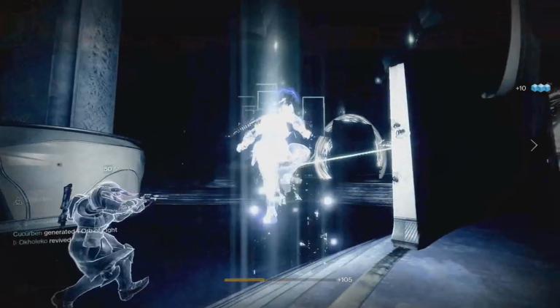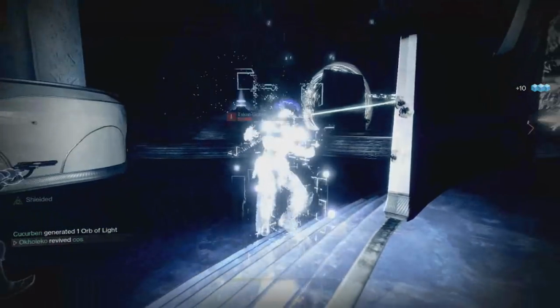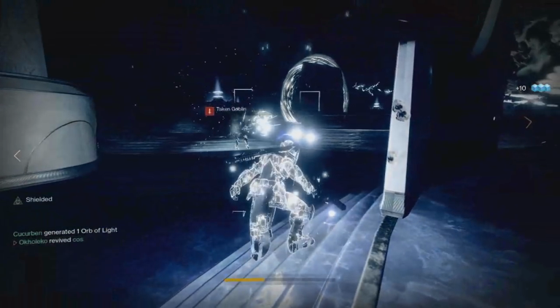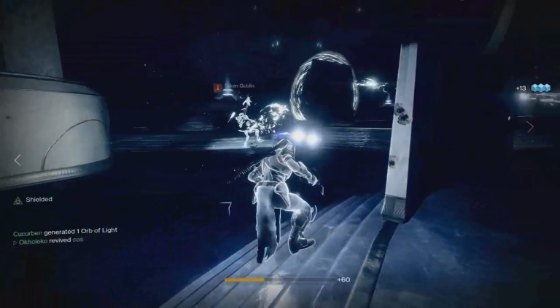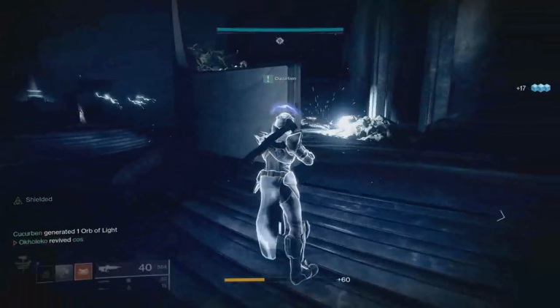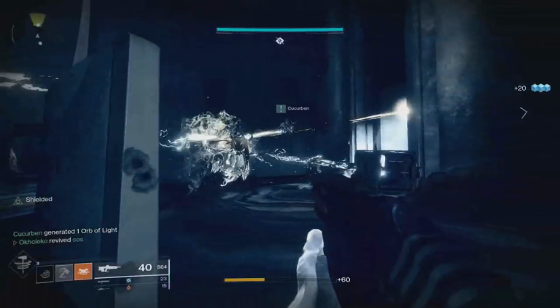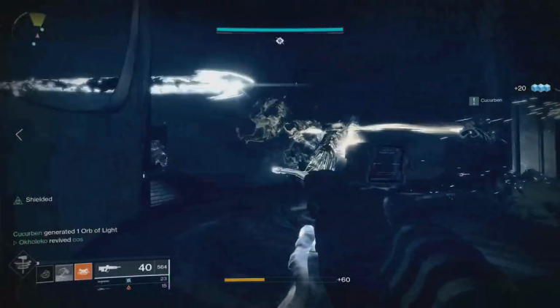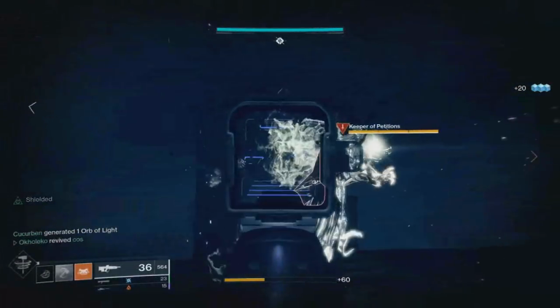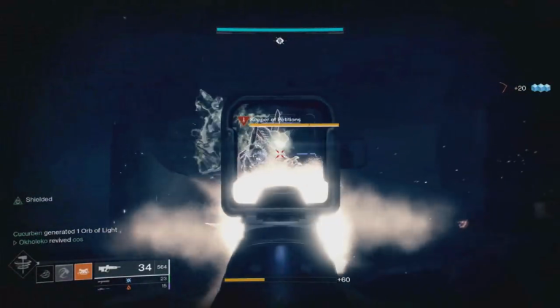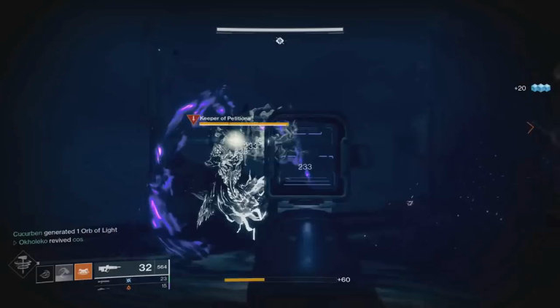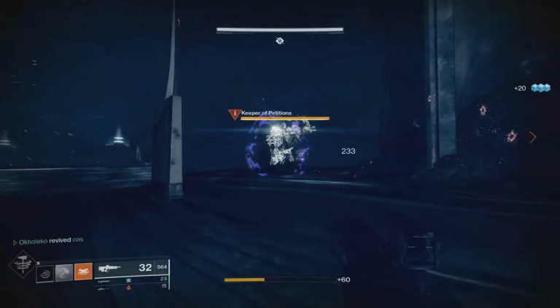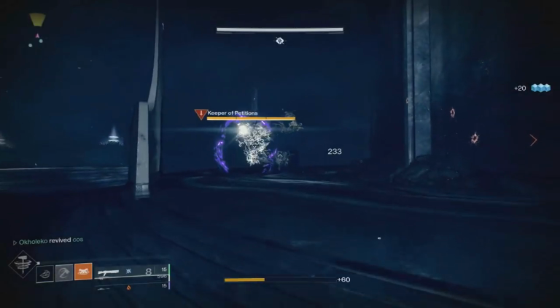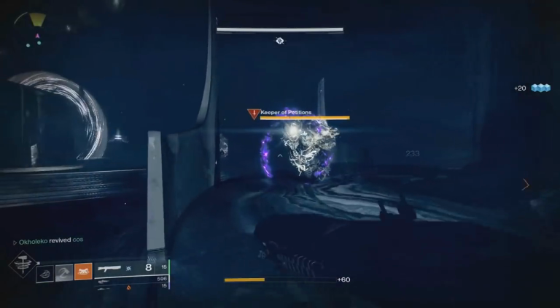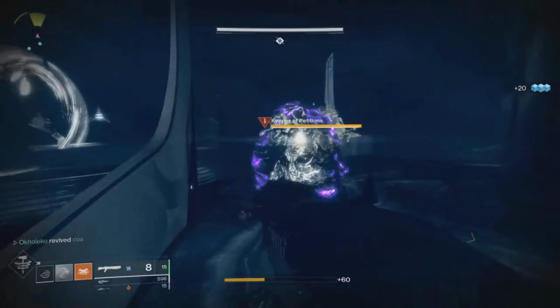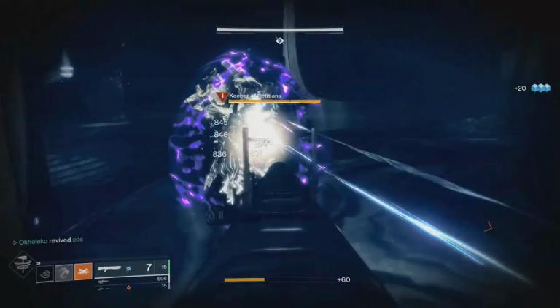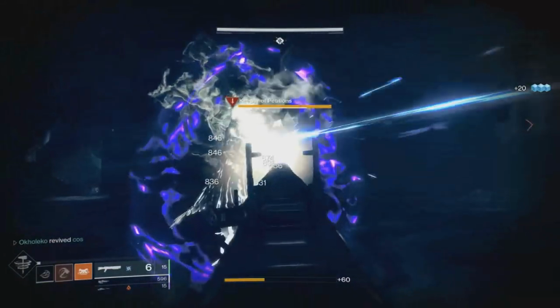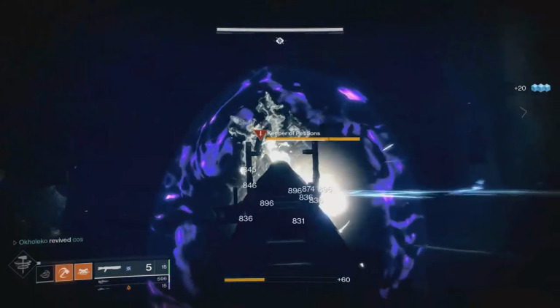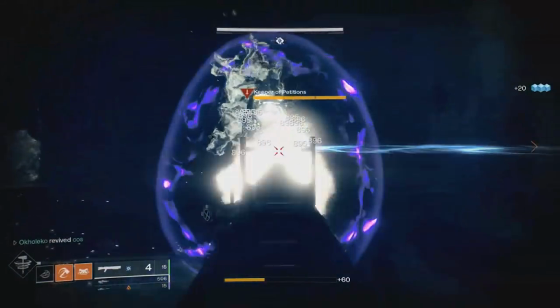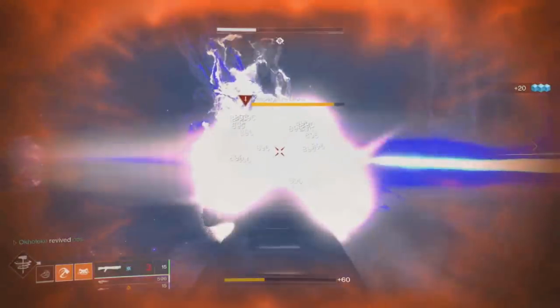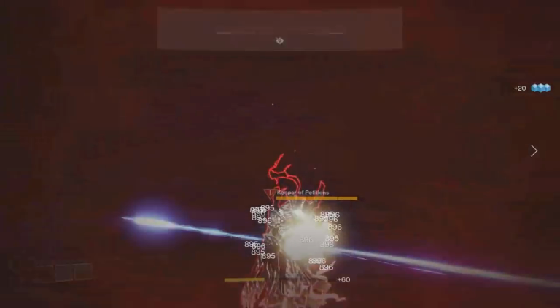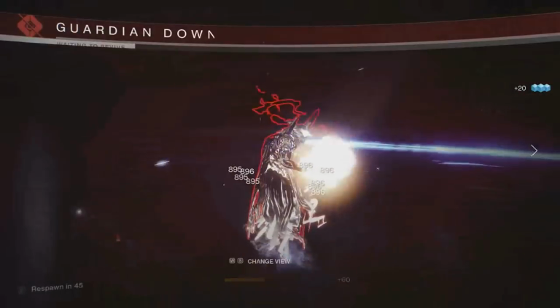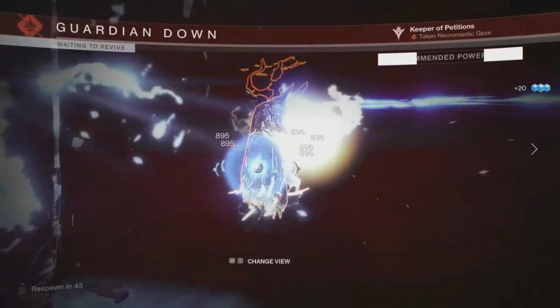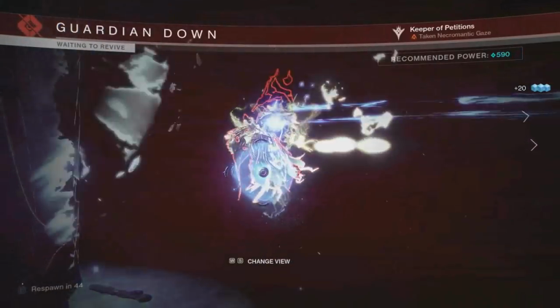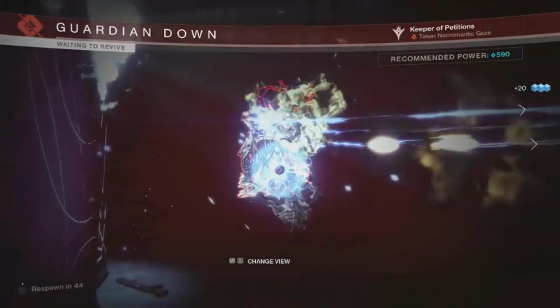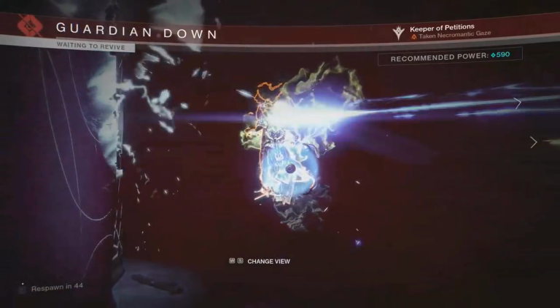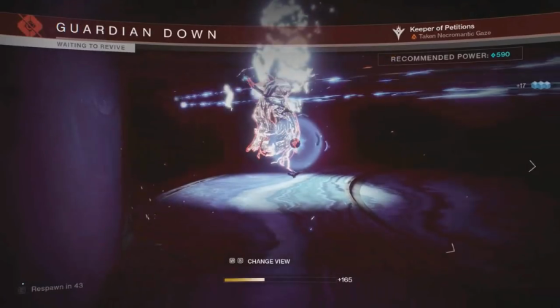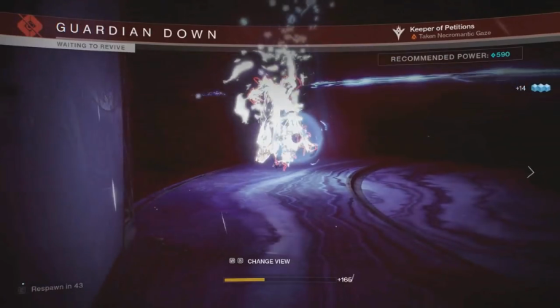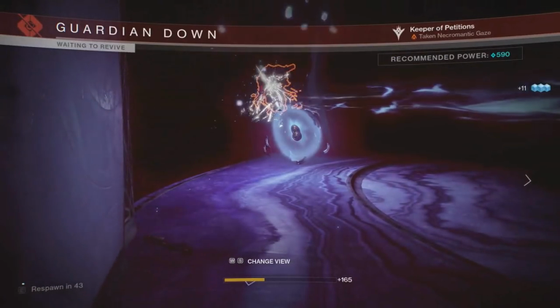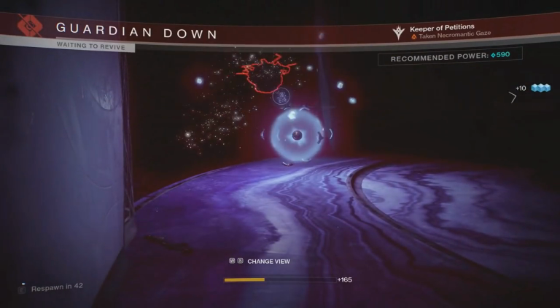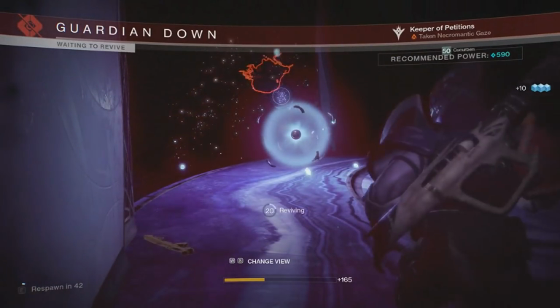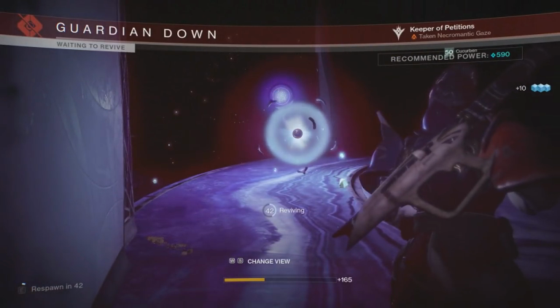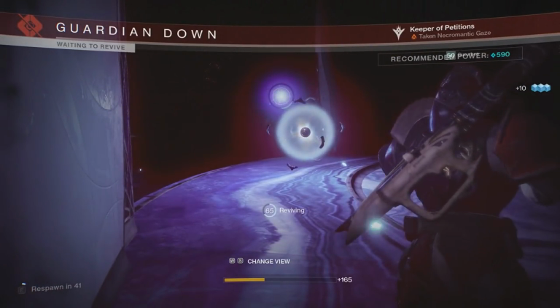In this room, you'll notice four plates, the taken ogre Vorgrath, and taken wizards called Keepers of the Petition. These taken wizards and the plates are your keys to damaging the boss.